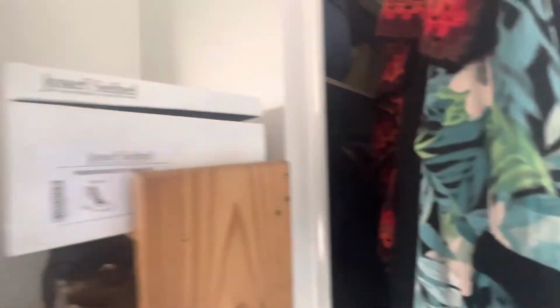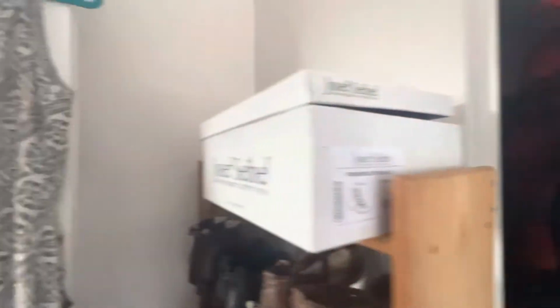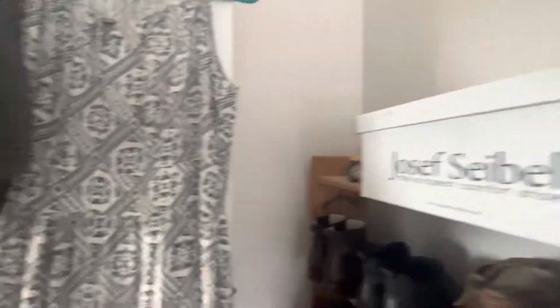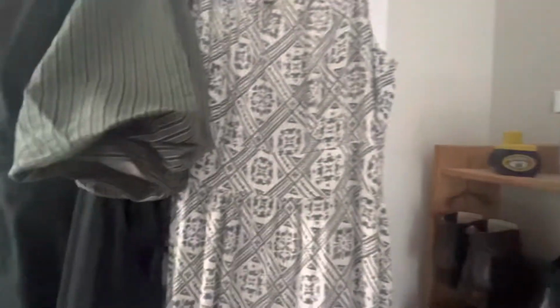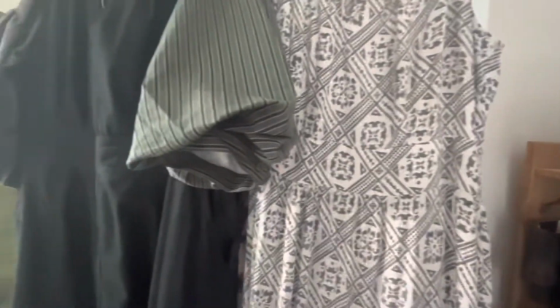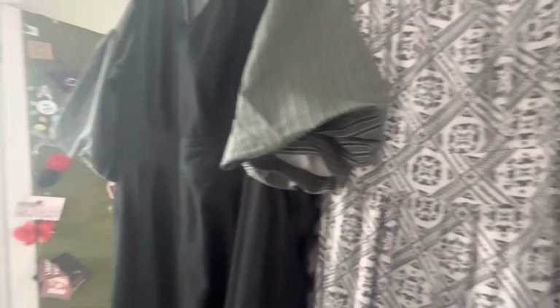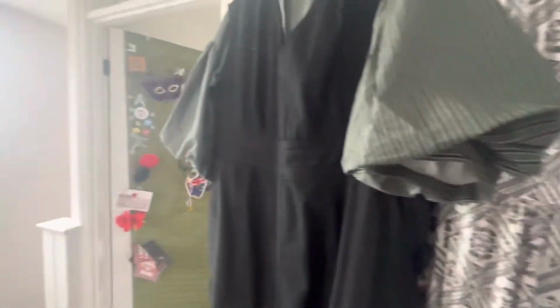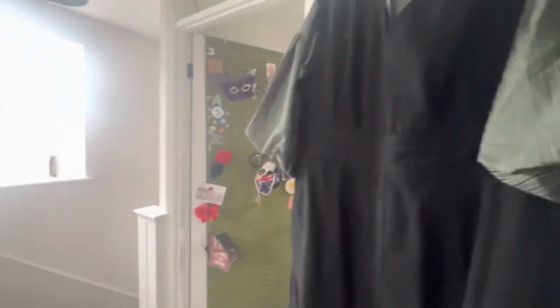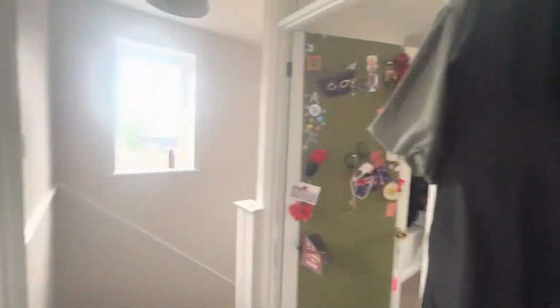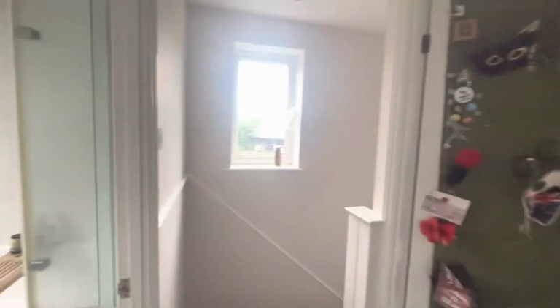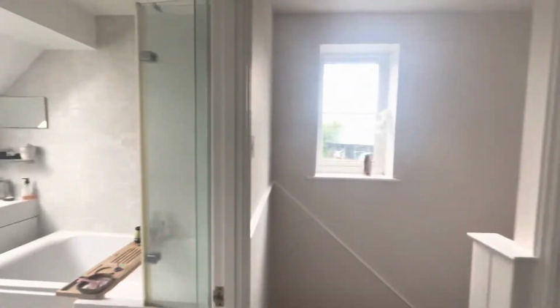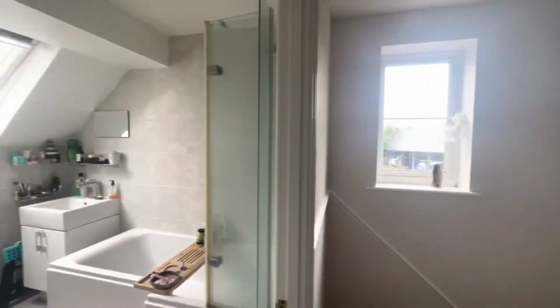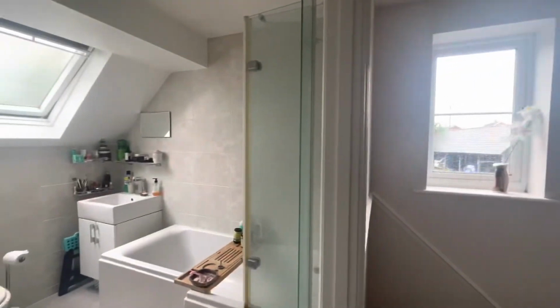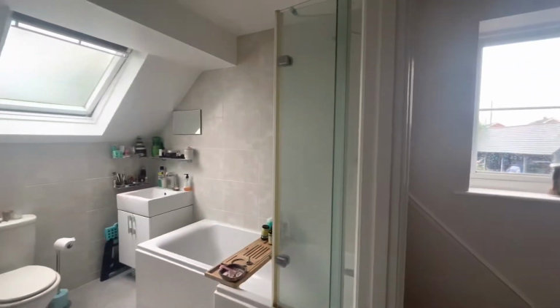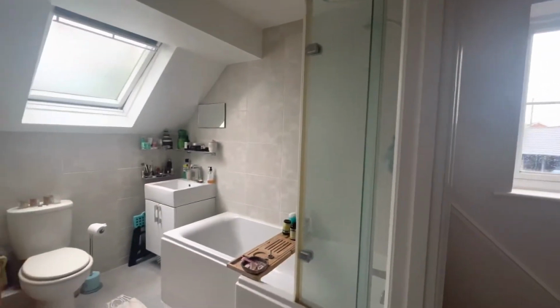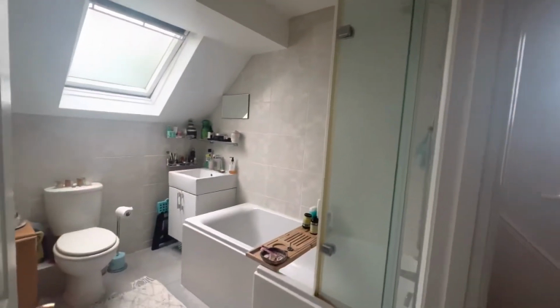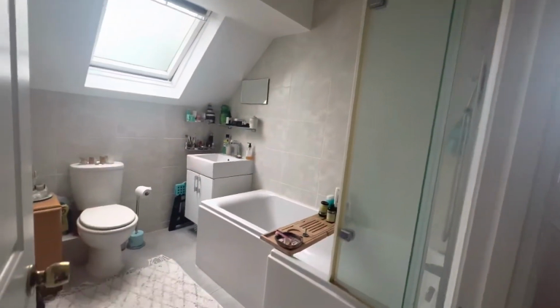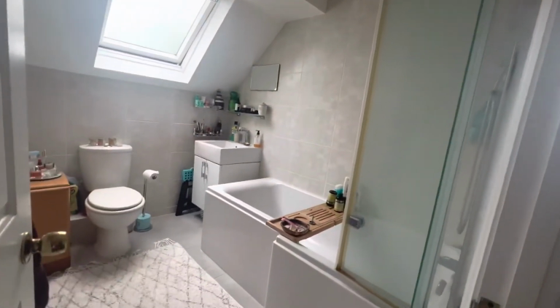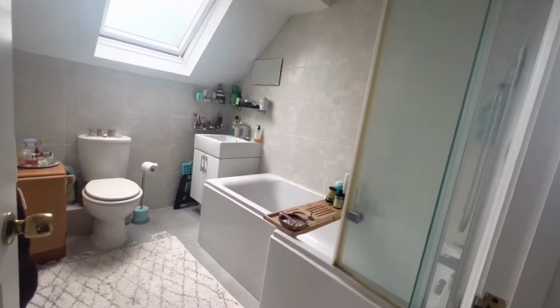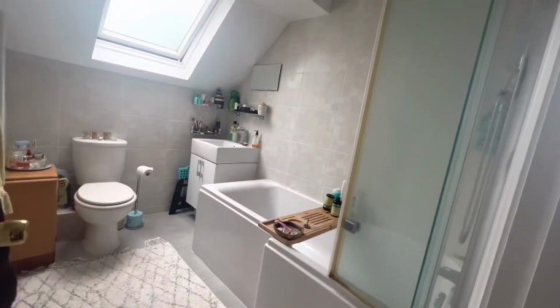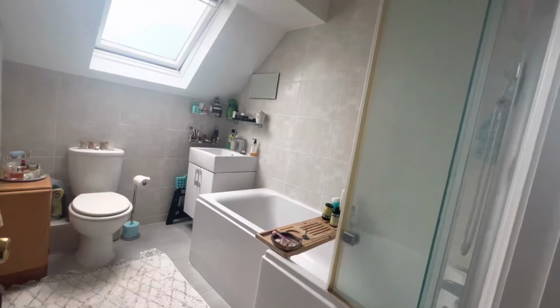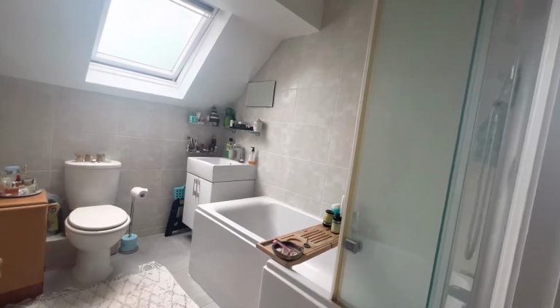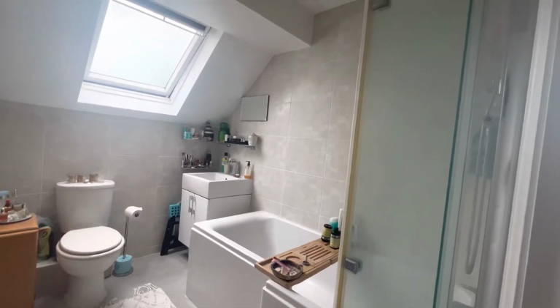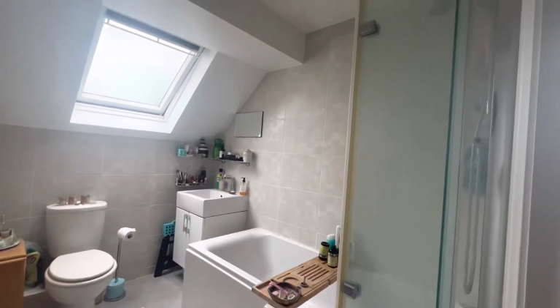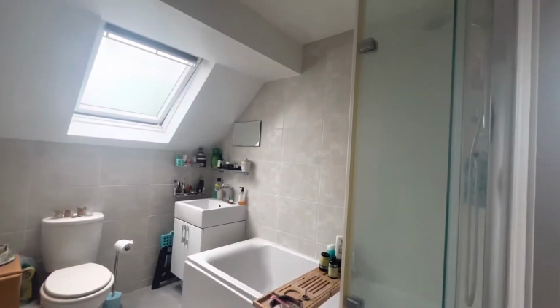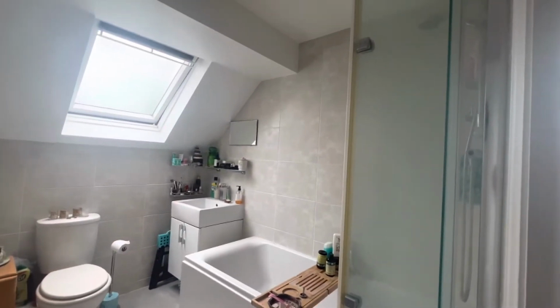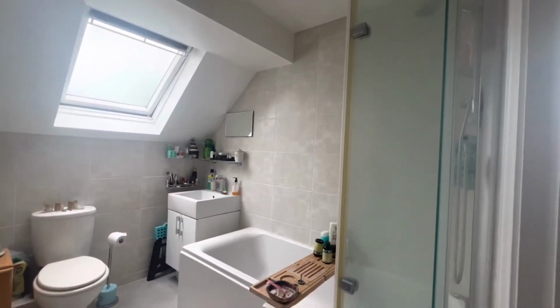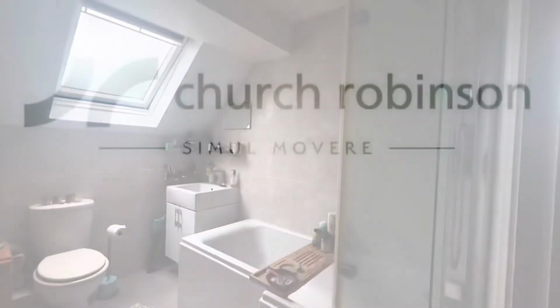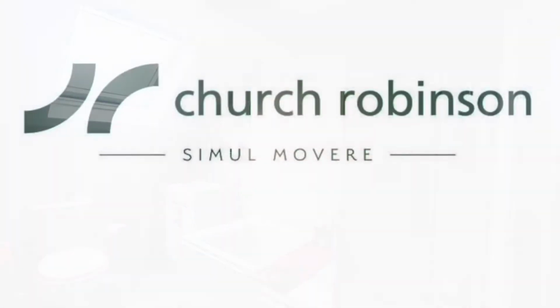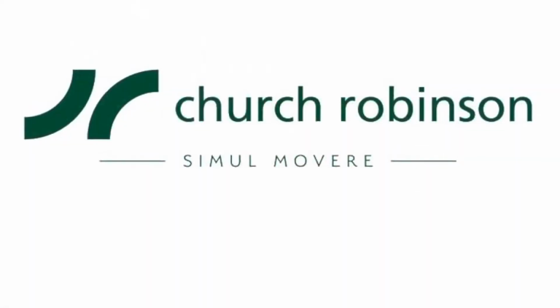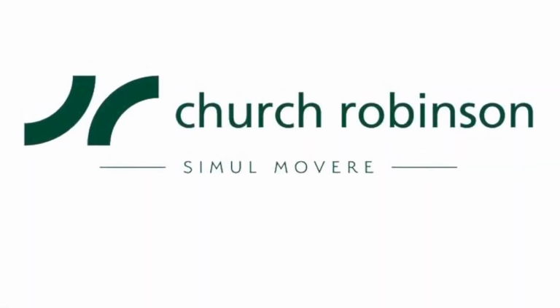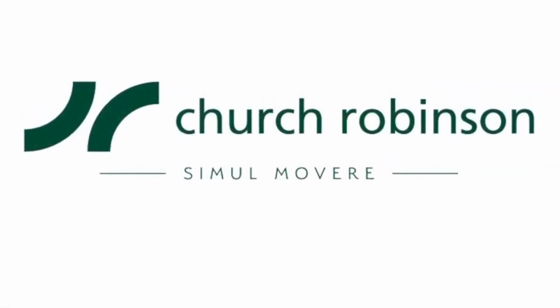And then we have a very modern family bathroom upstairs. There is no toilet downstairs. The bathroom benefits from Velux windows, so very easy to aerate.